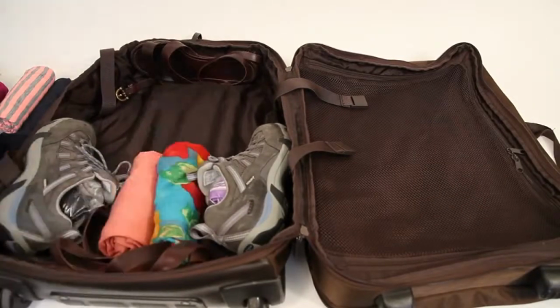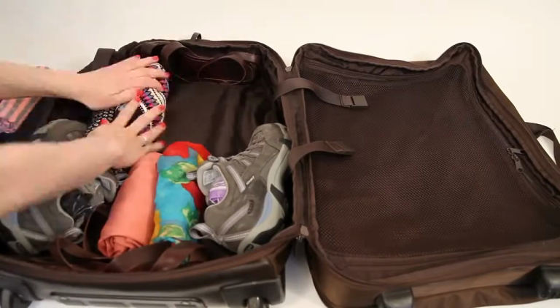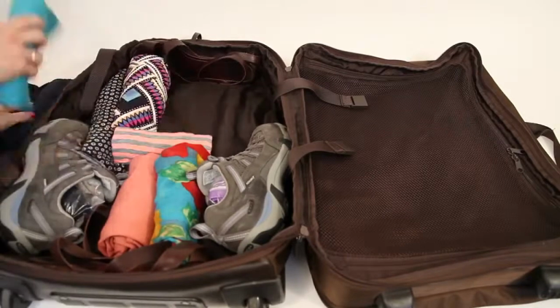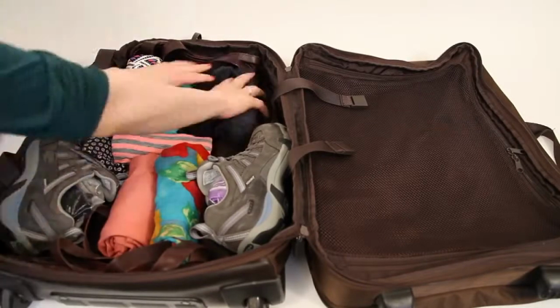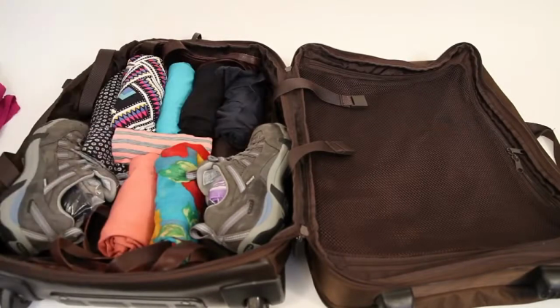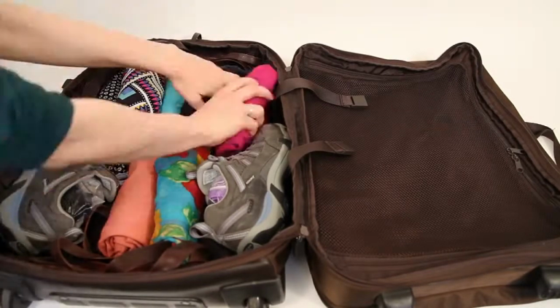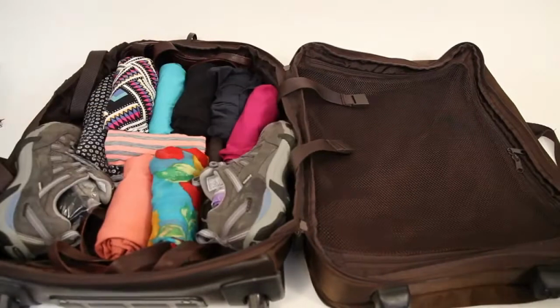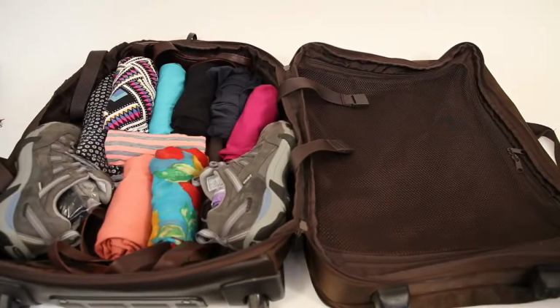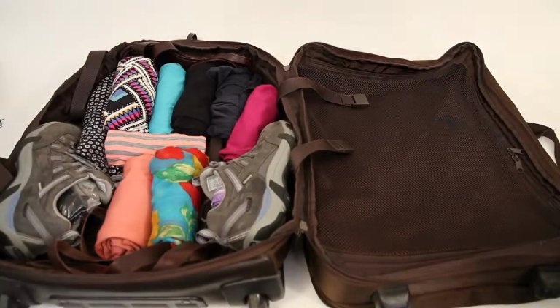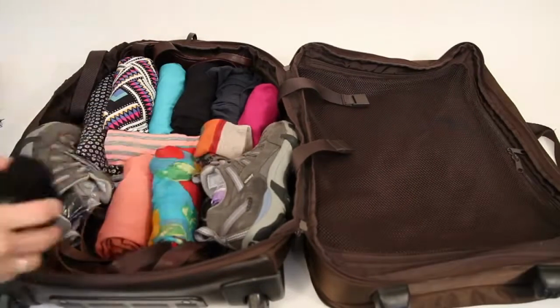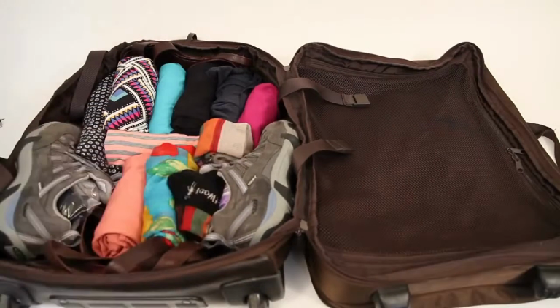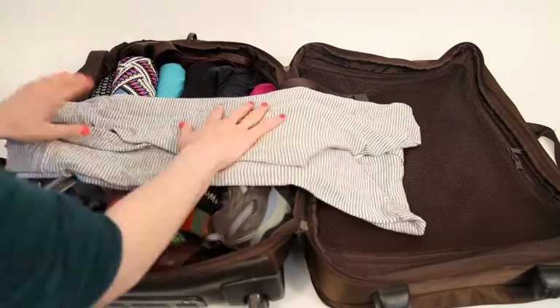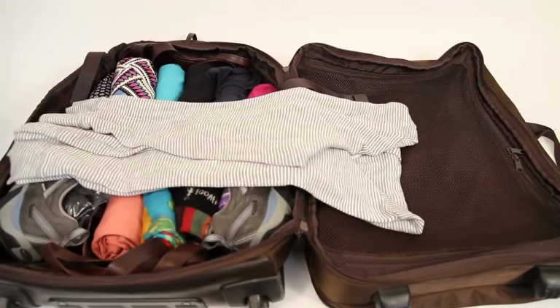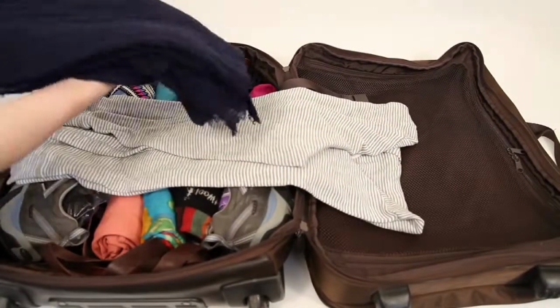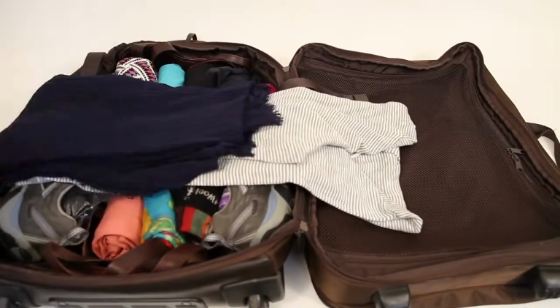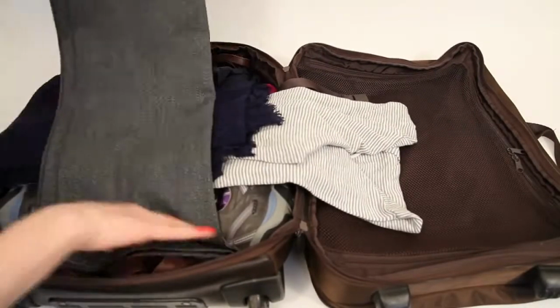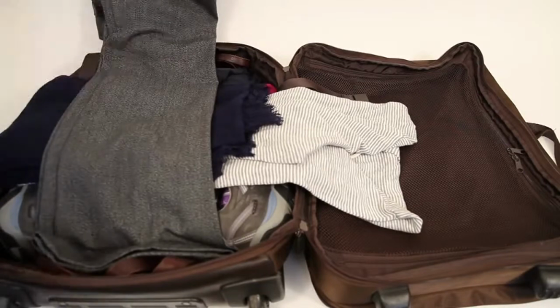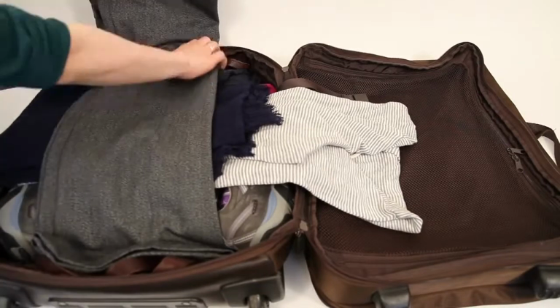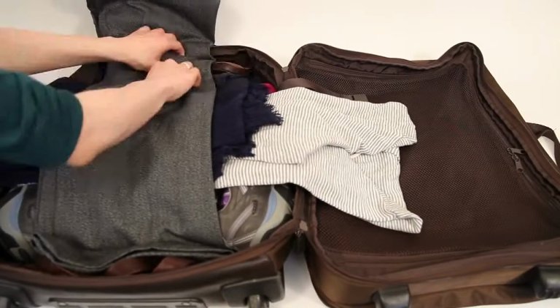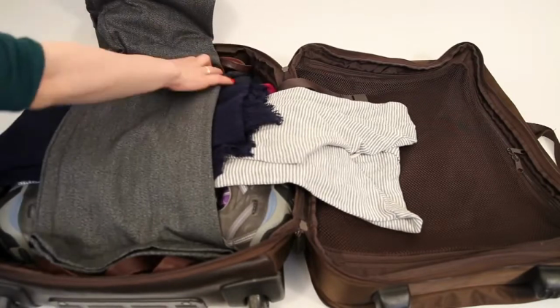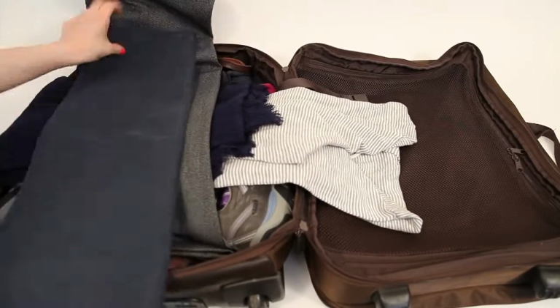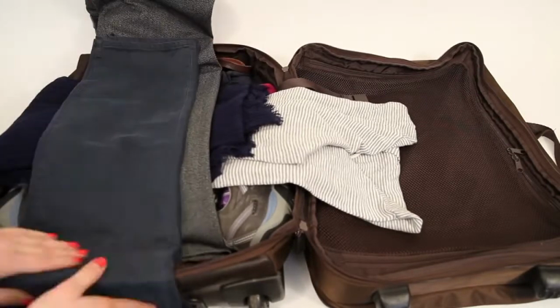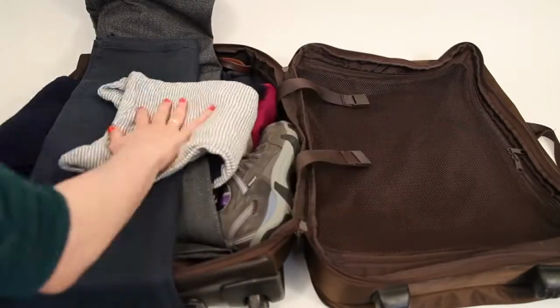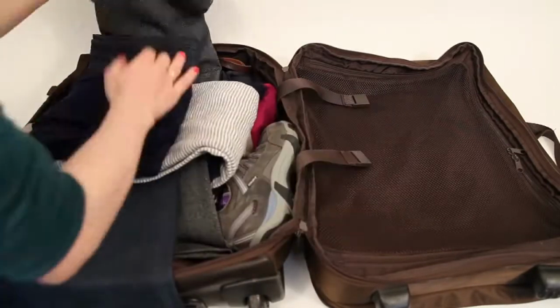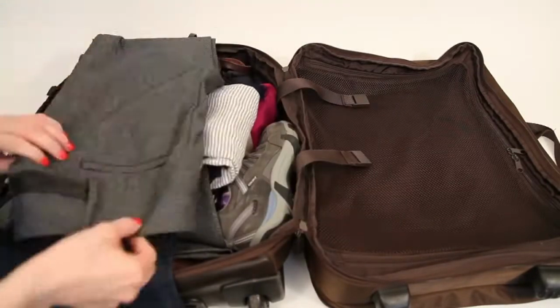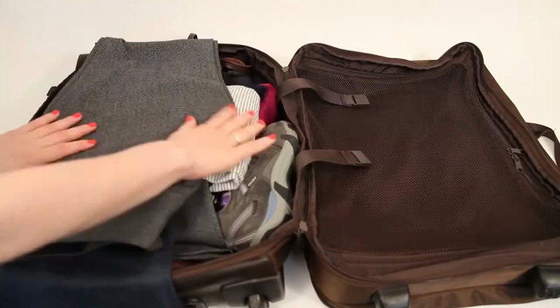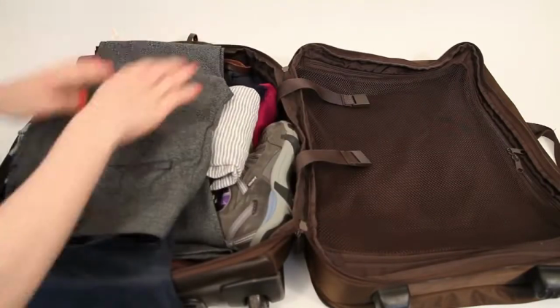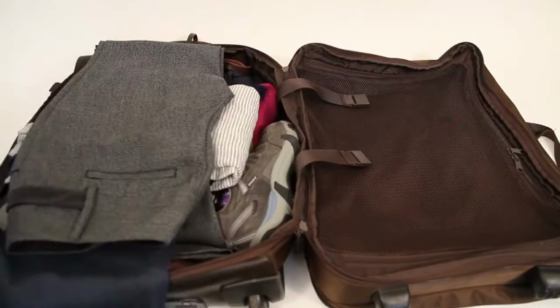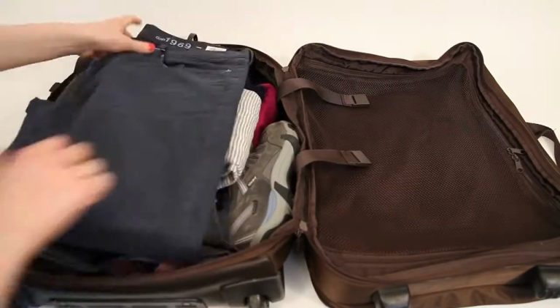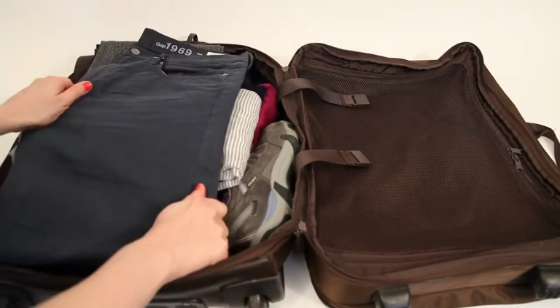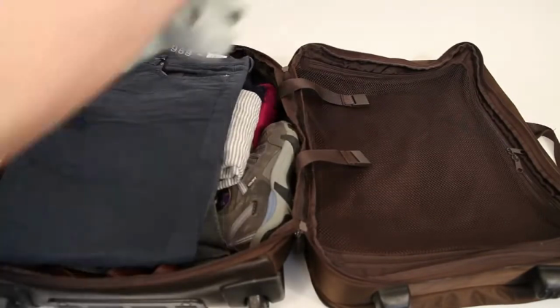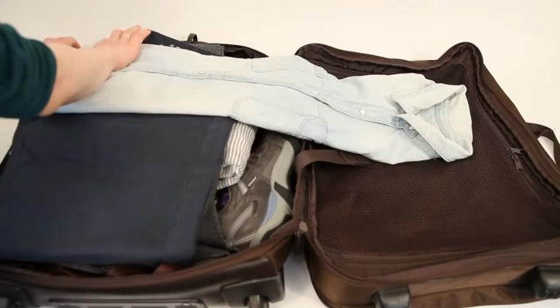Fill in gaps with the smallest rolls of clothing, things like t-shirts and camisoles. Larger items like jeans, jackets, and dresses should then be laid in flat layers and packed in an overlapping layer formation.